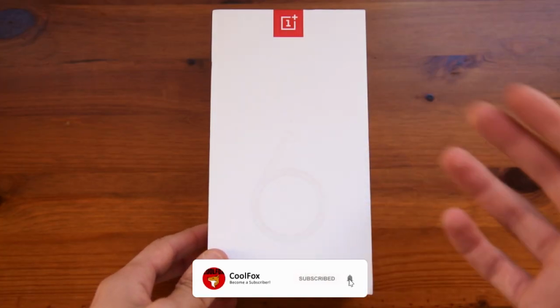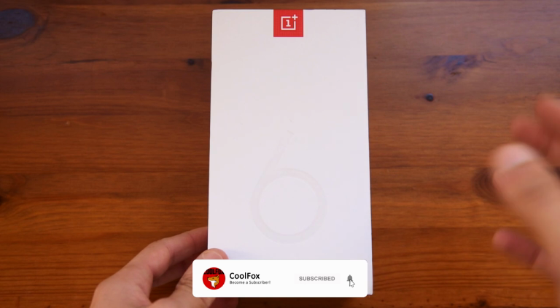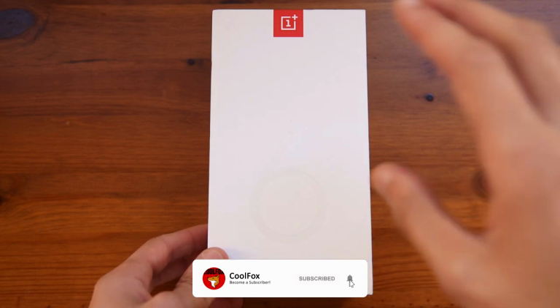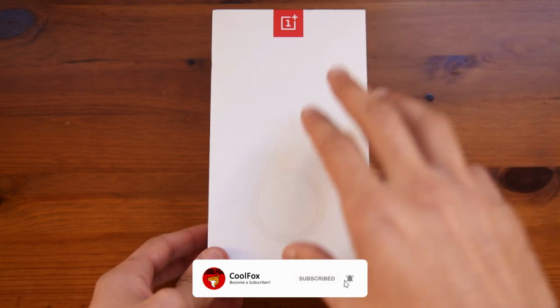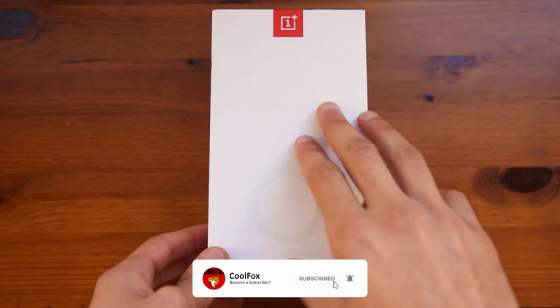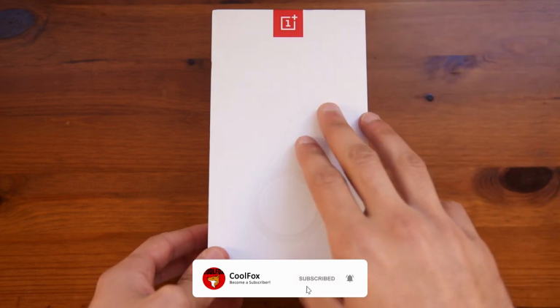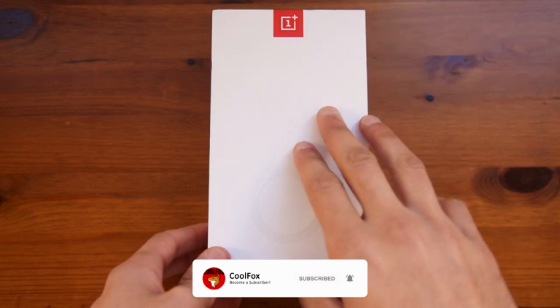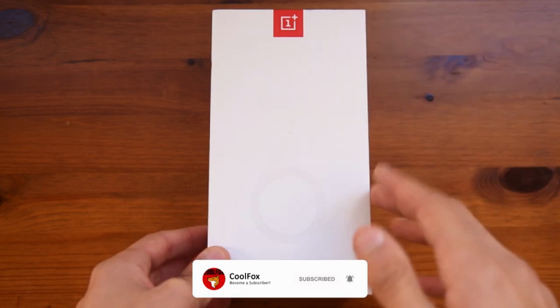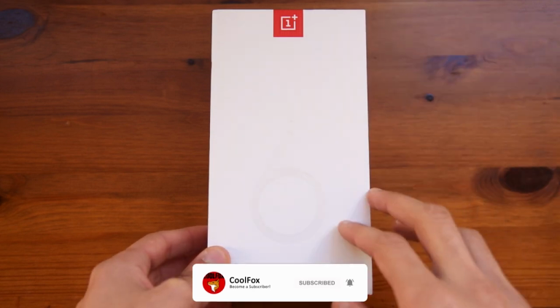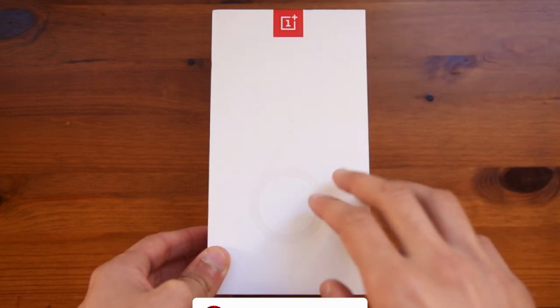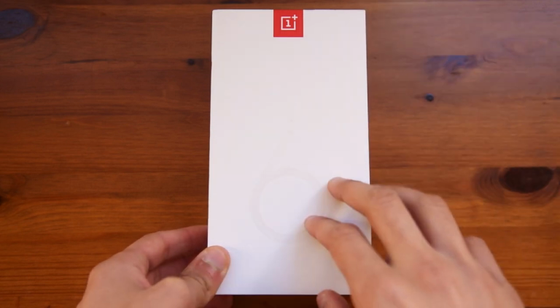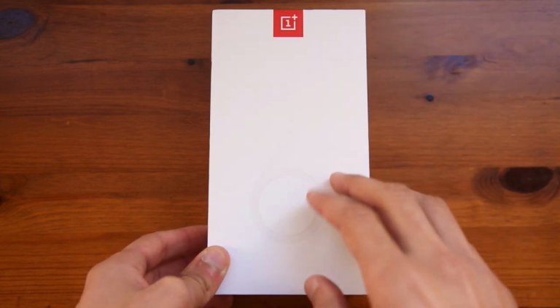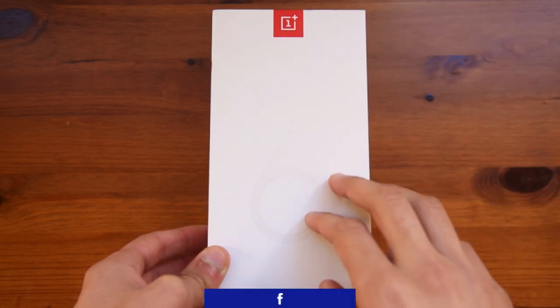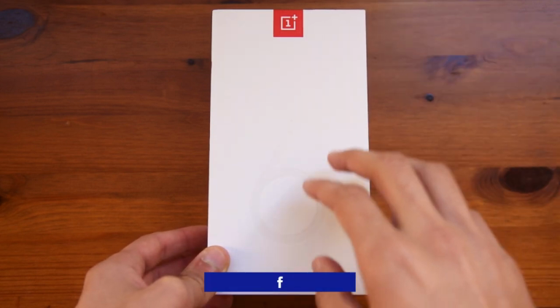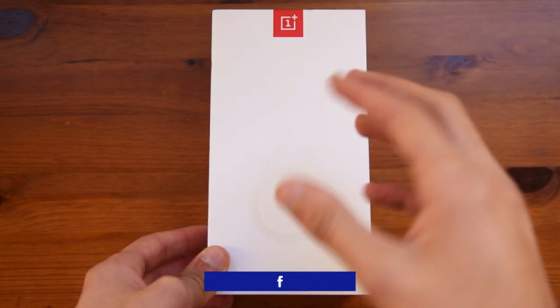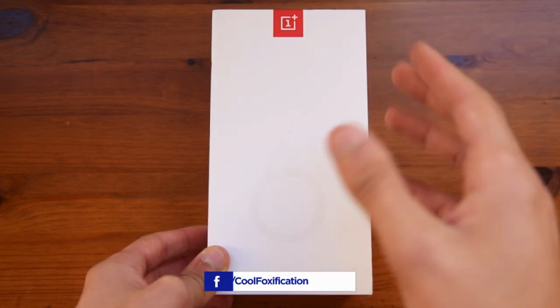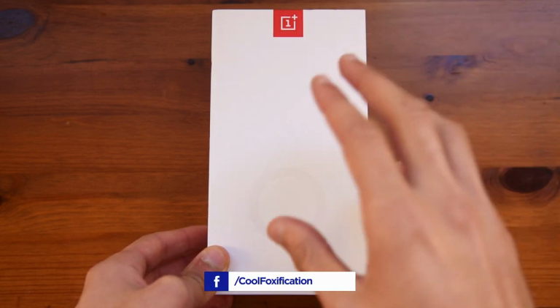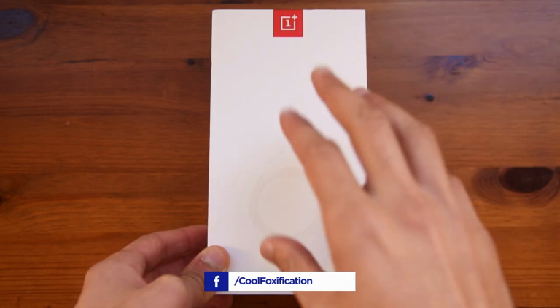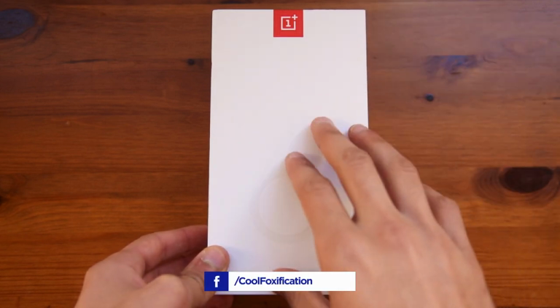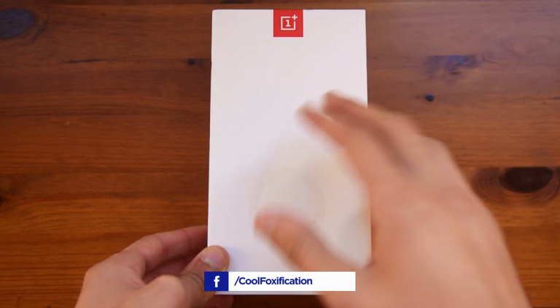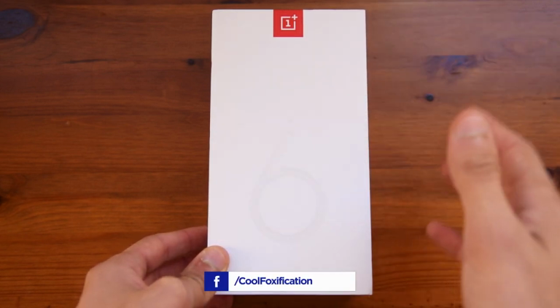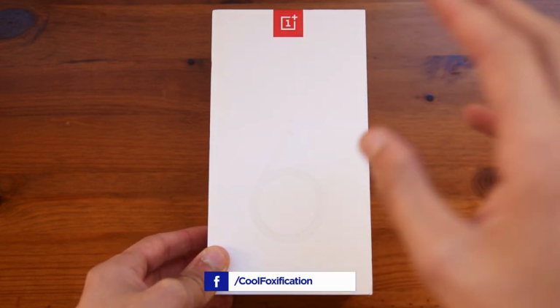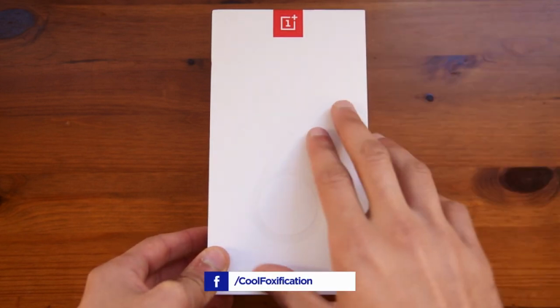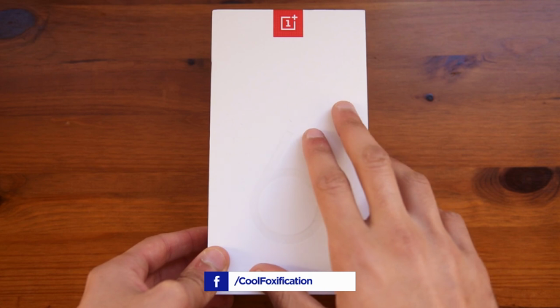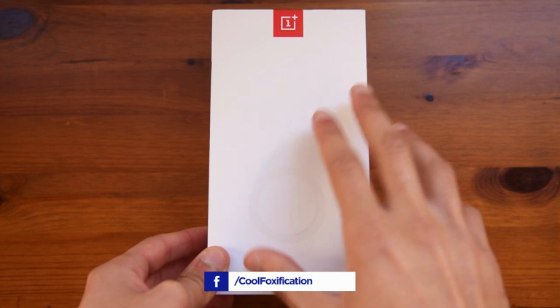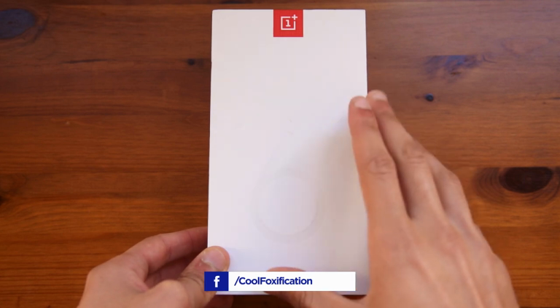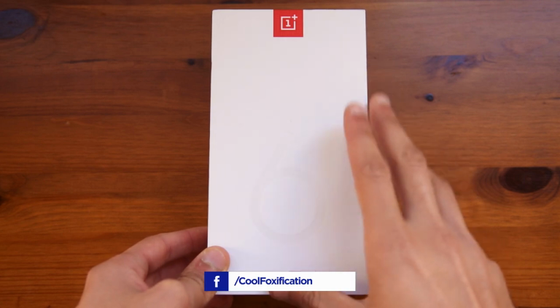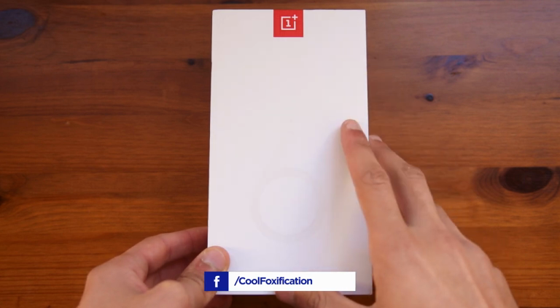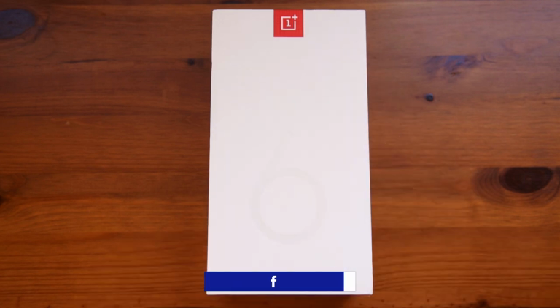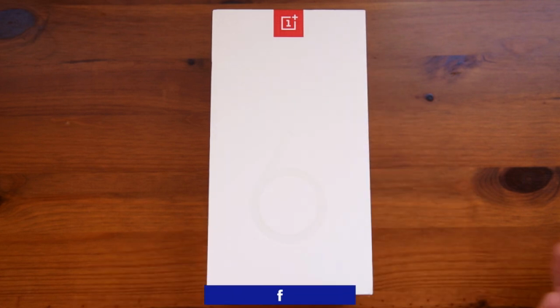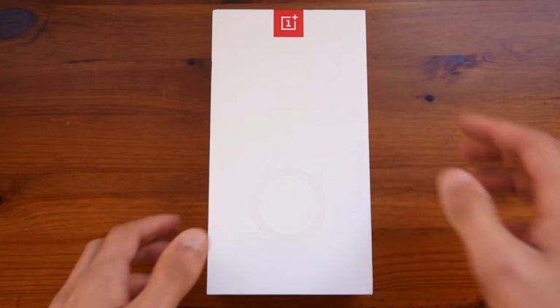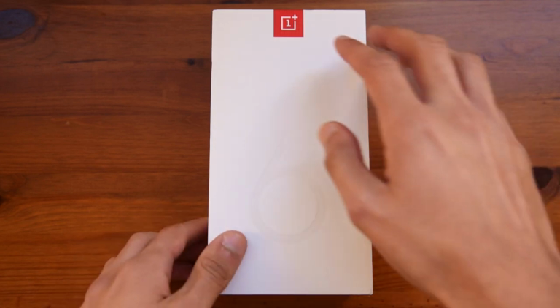Obviously I will go through the unboxing, and just like any other smartphone review that I have on this channel, I will go through all of the aspects of the phone, starting with the unboxing.